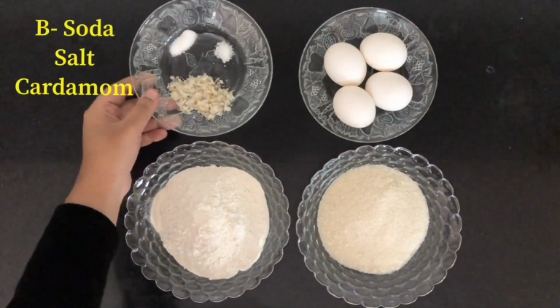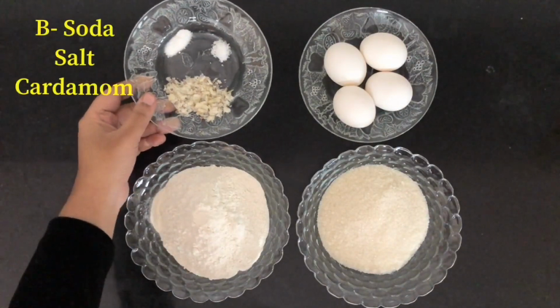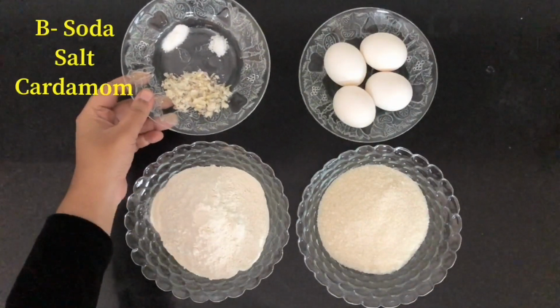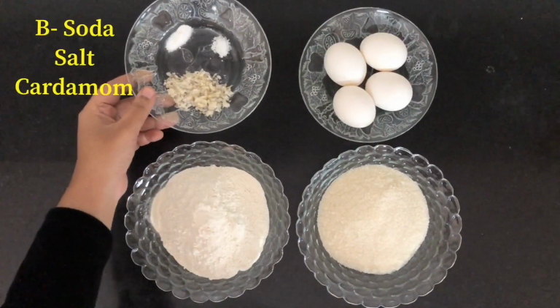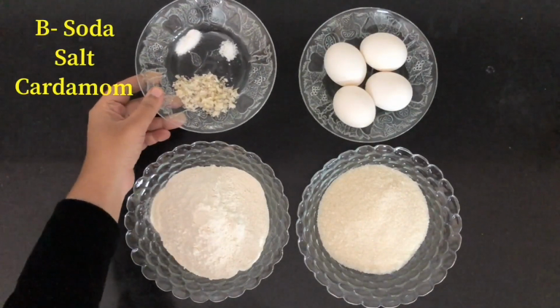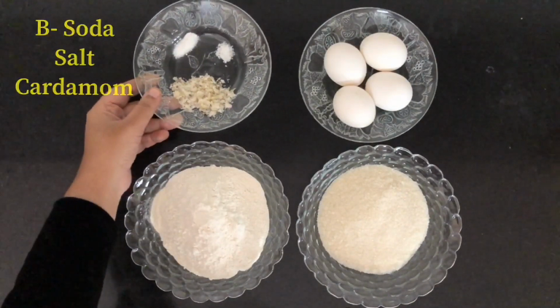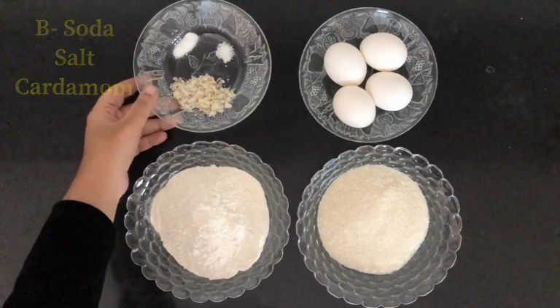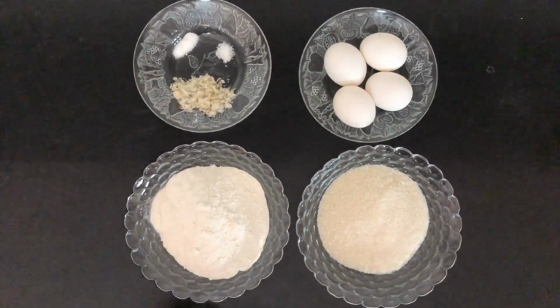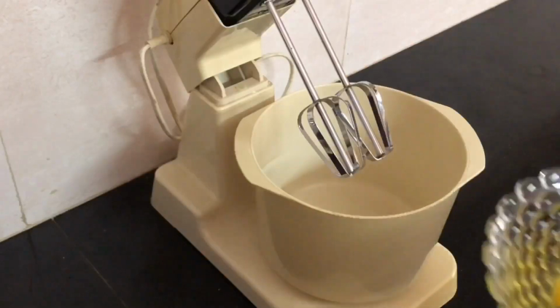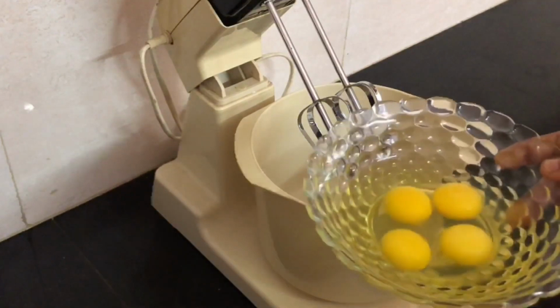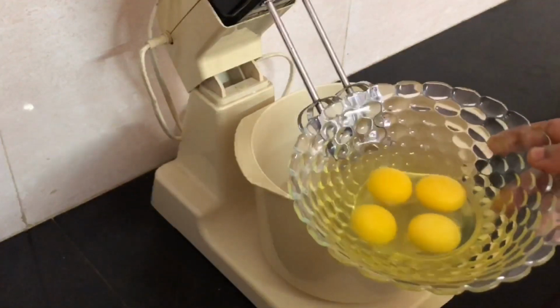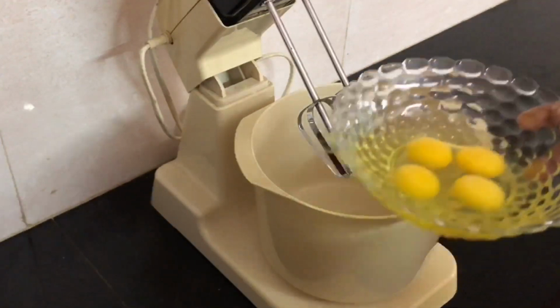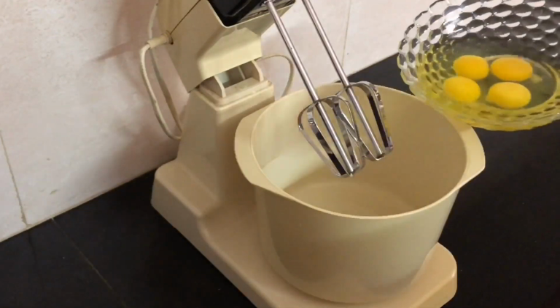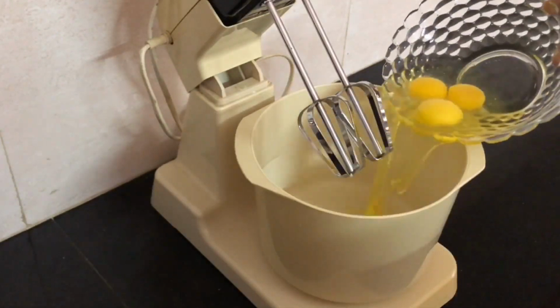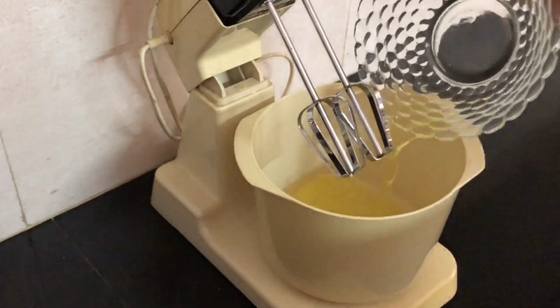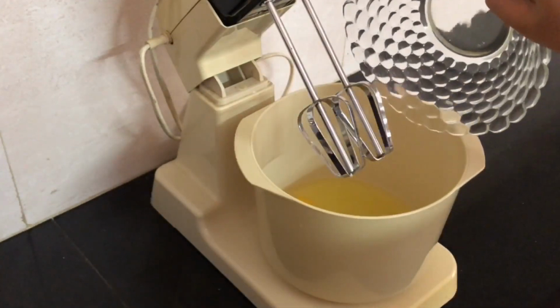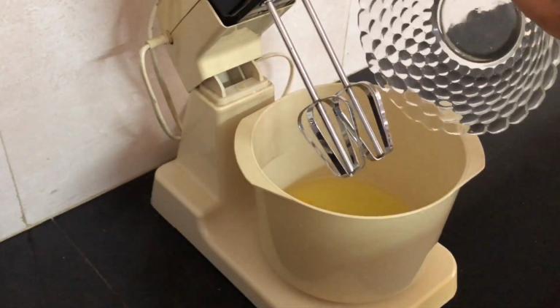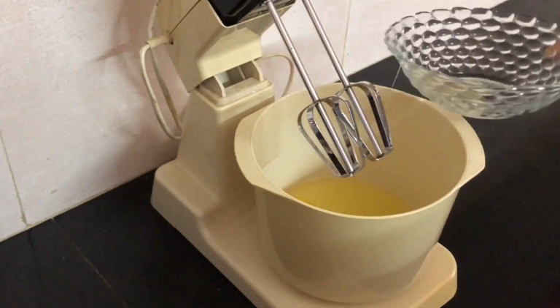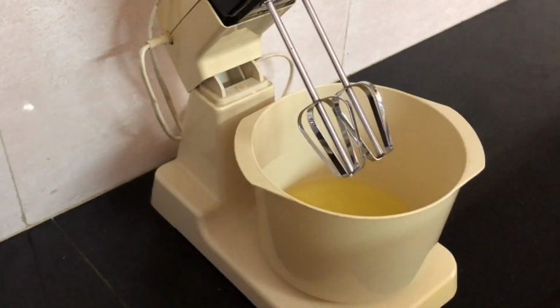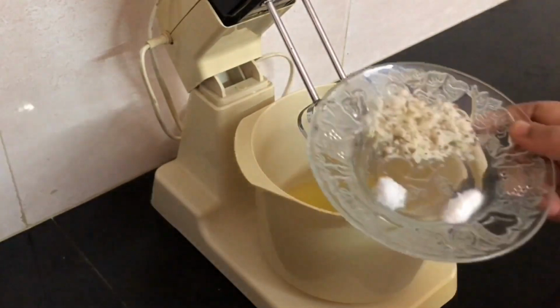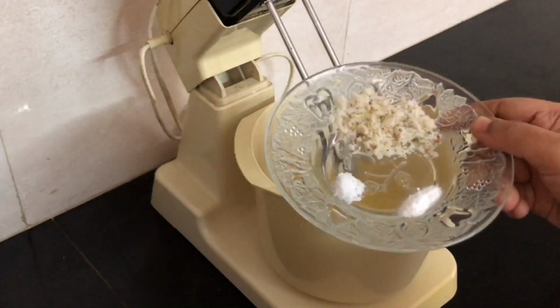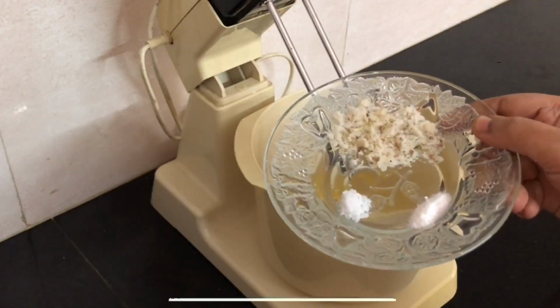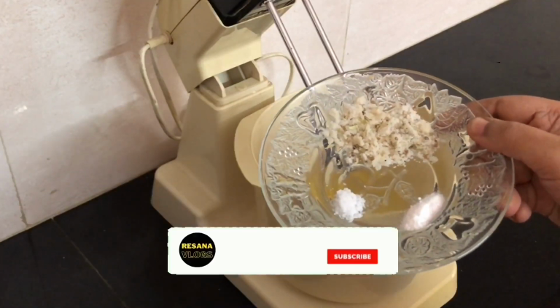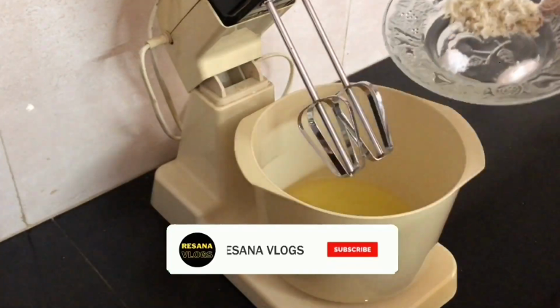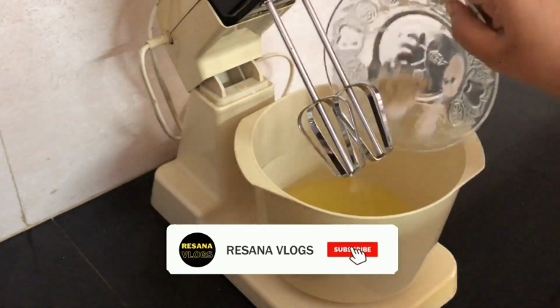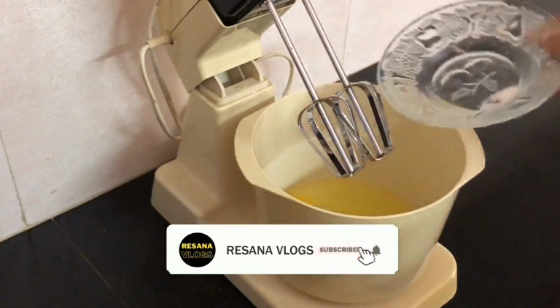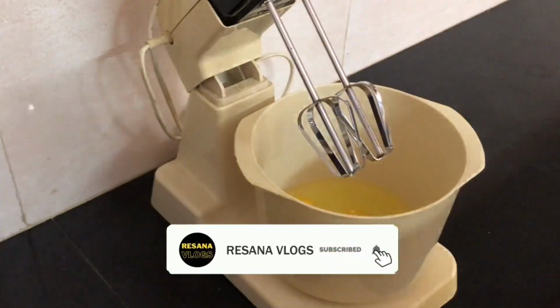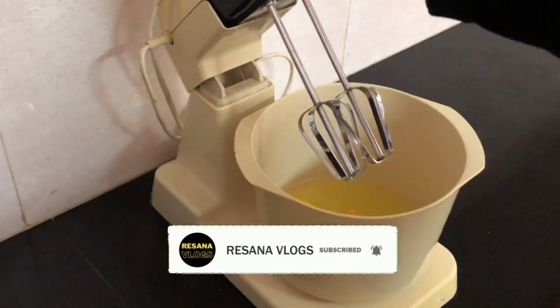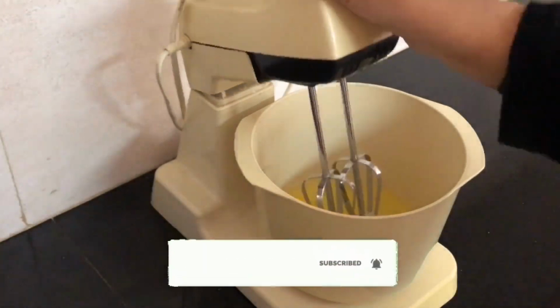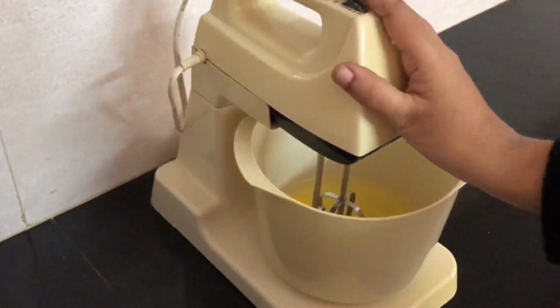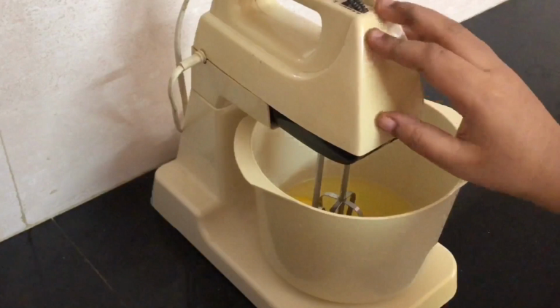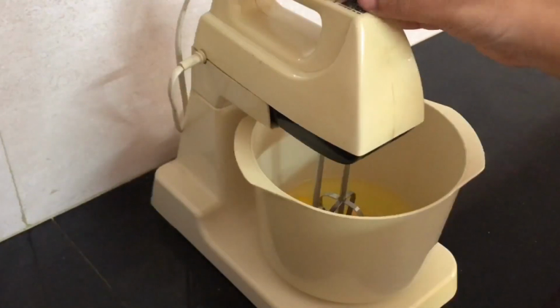You can add baking soda. First, you can measure the ingredients. We have an electric mixer. We will make it good. You can measure it as well and use it too.